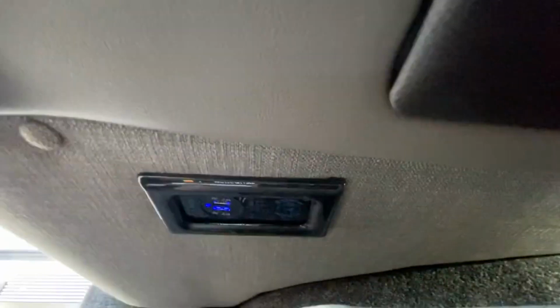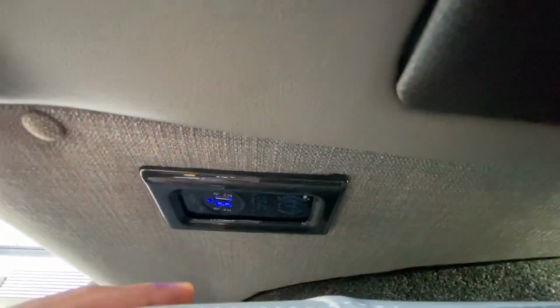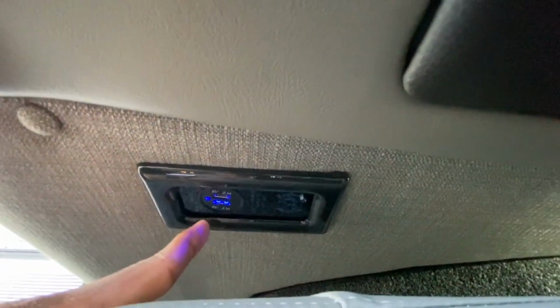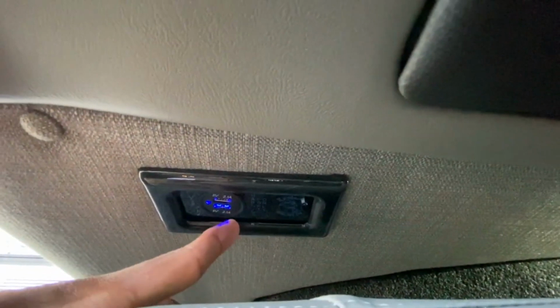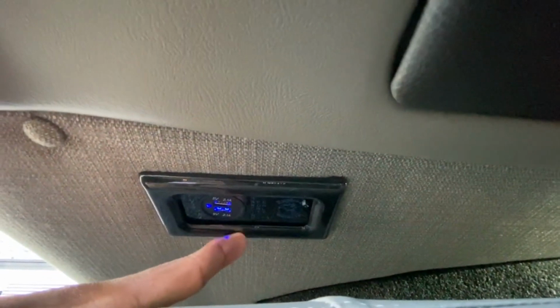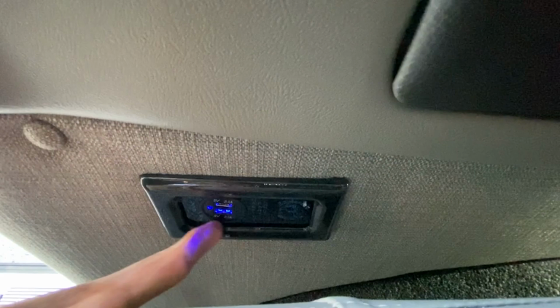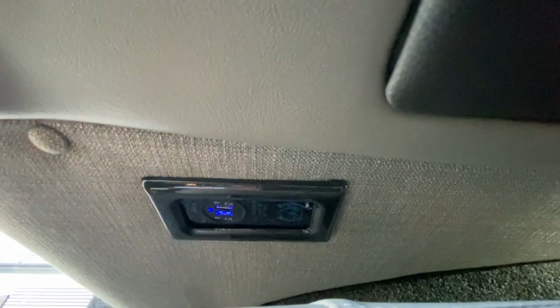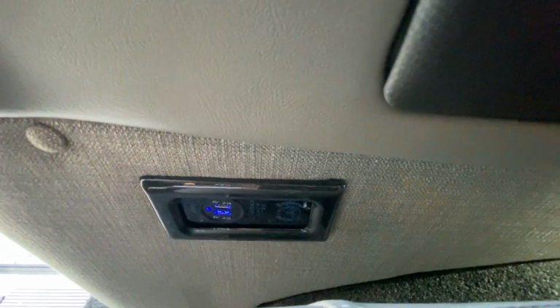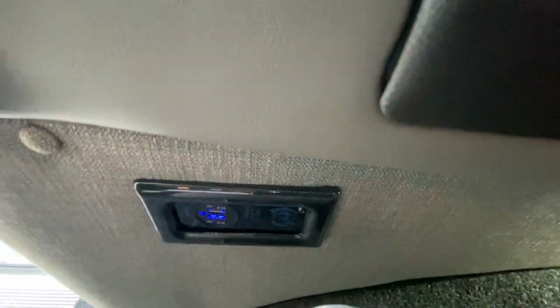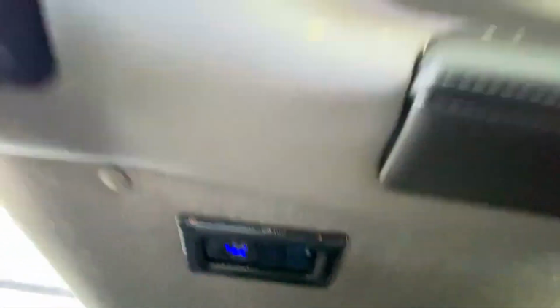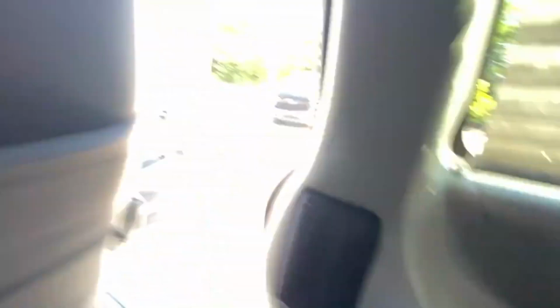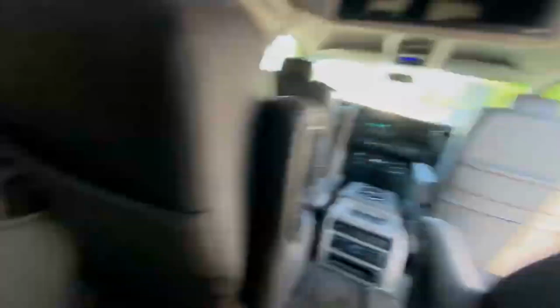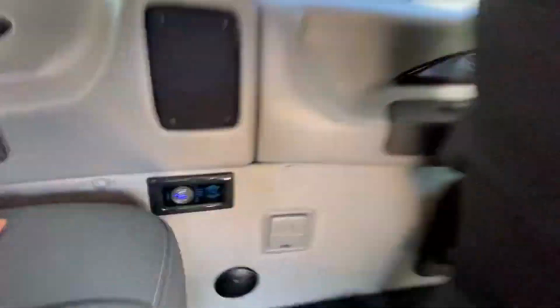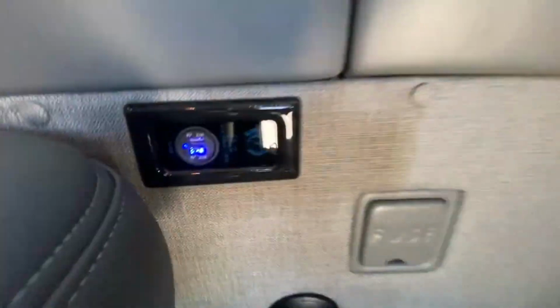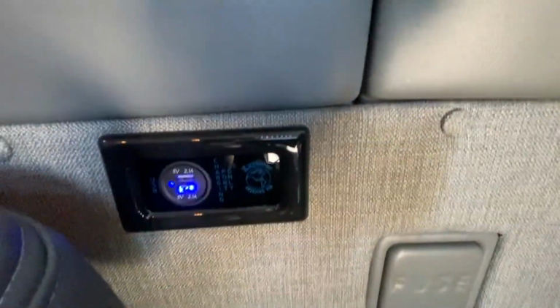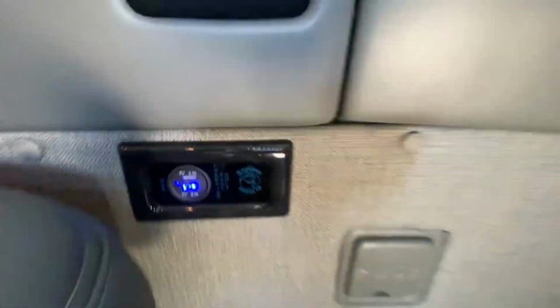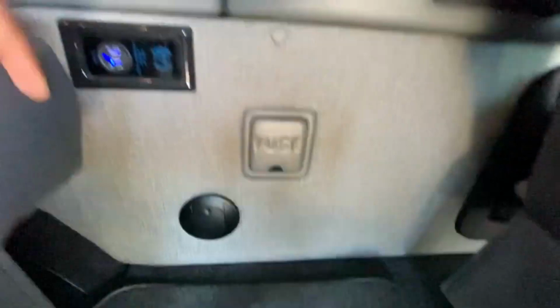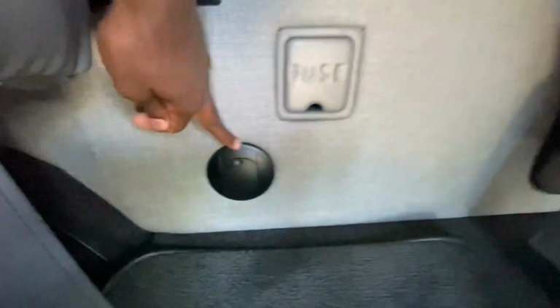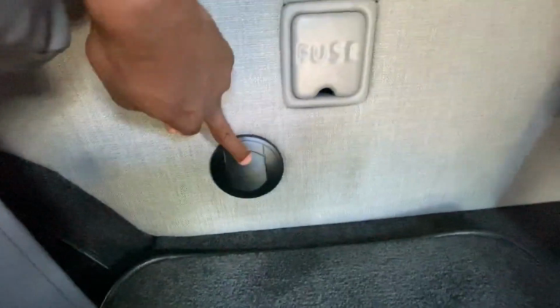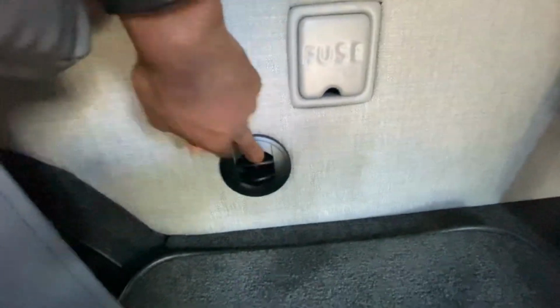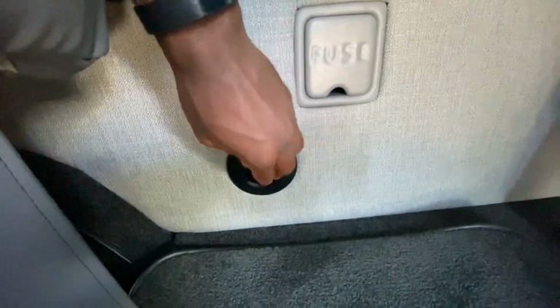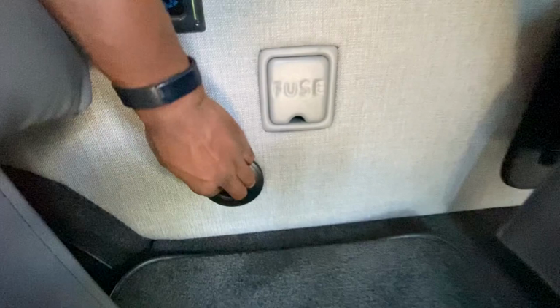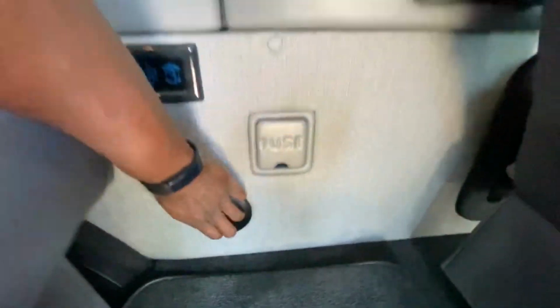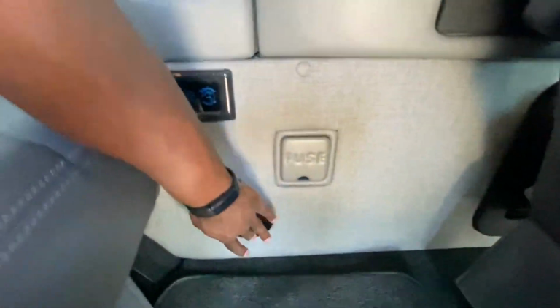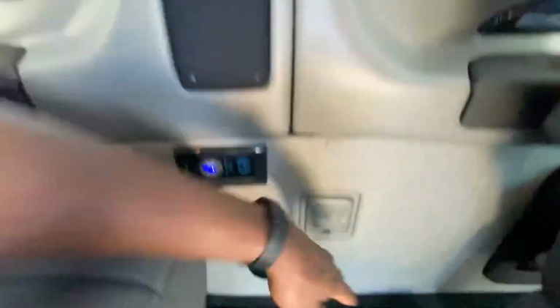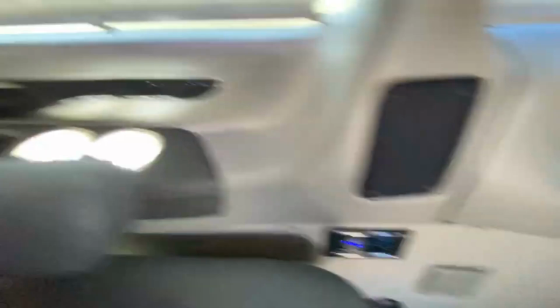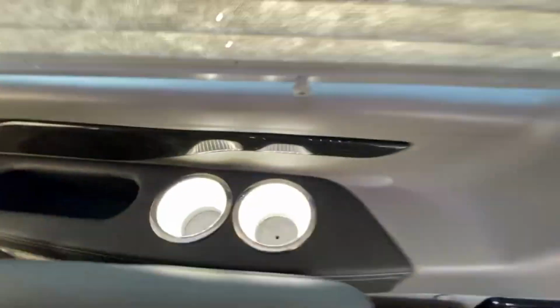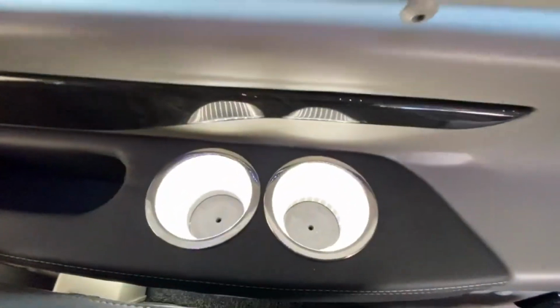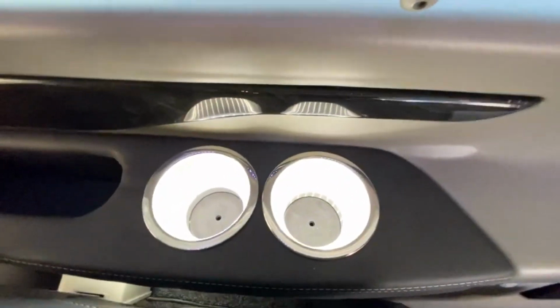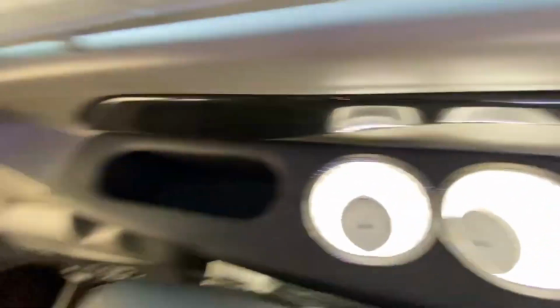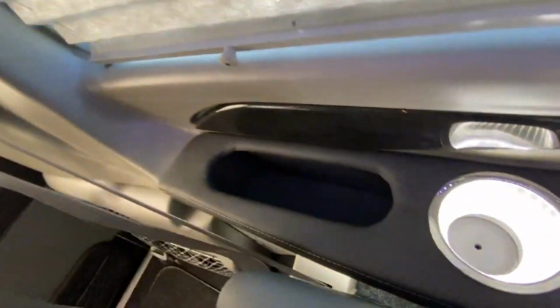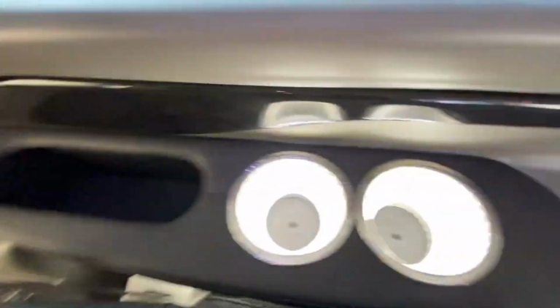There are two USB-A ports here on both sides, vents in the floor, and of course illuminated cup holders.